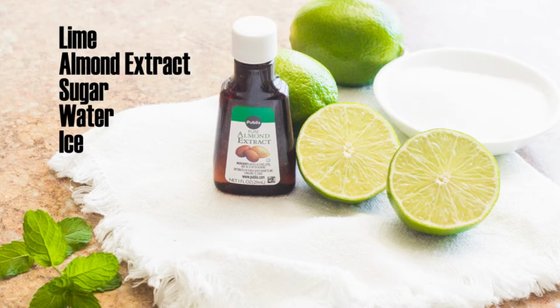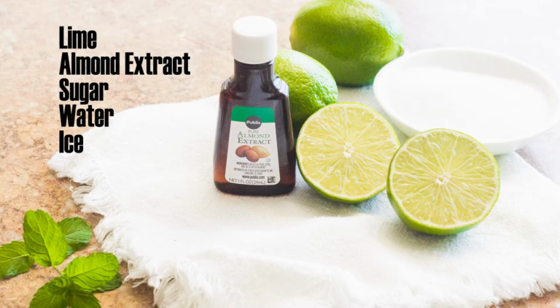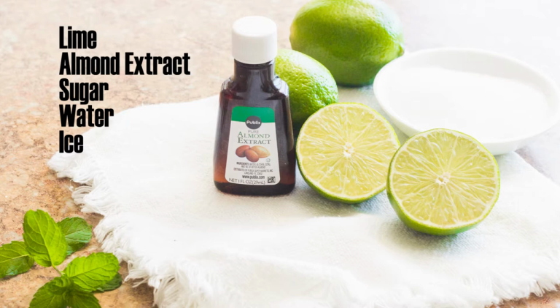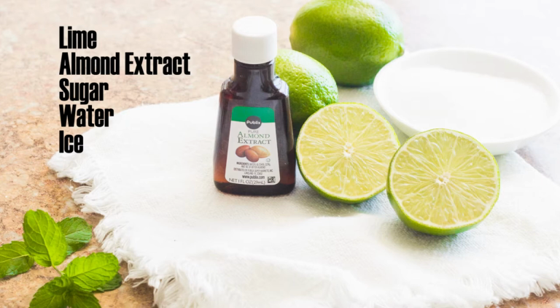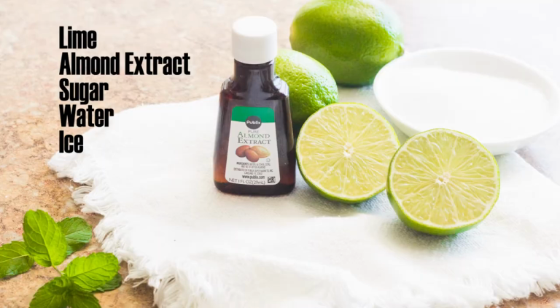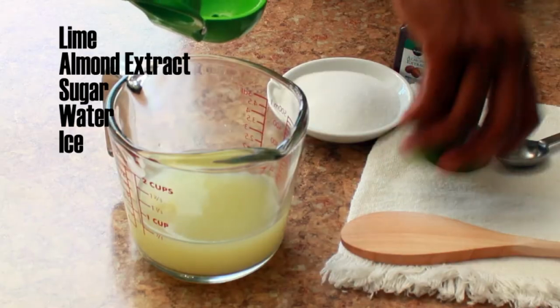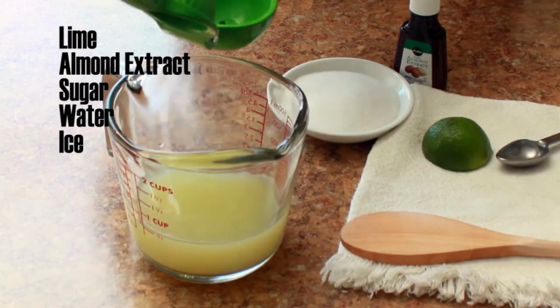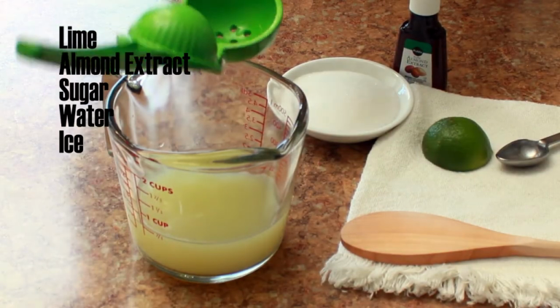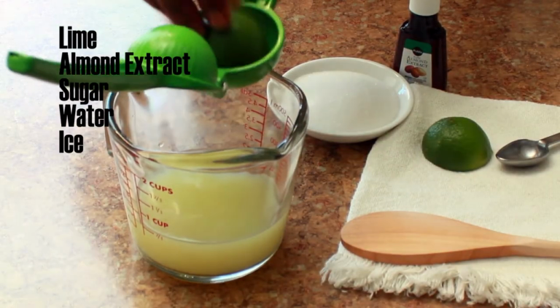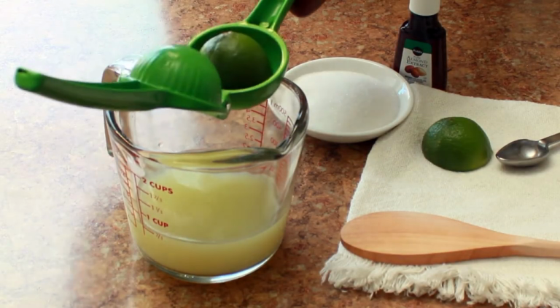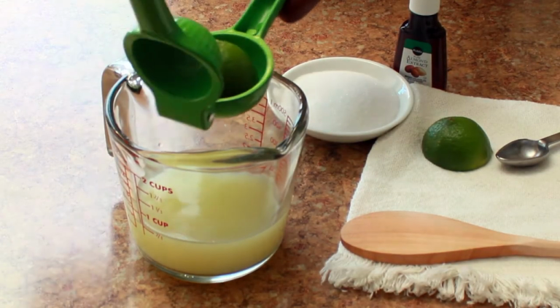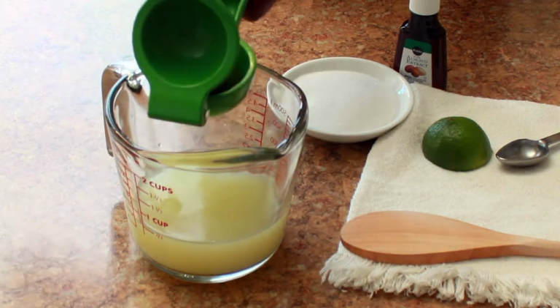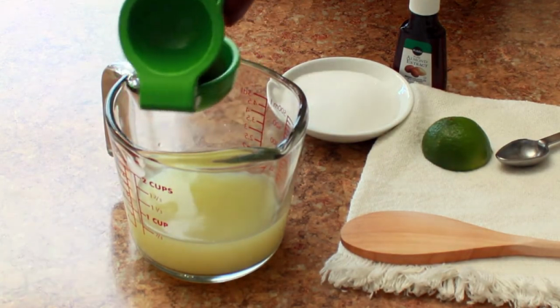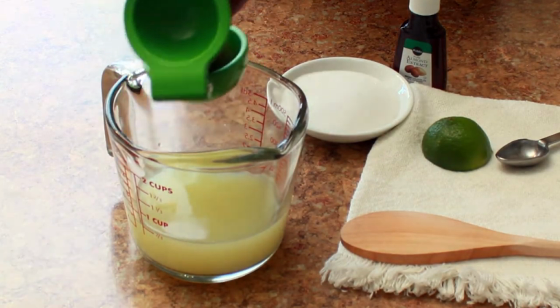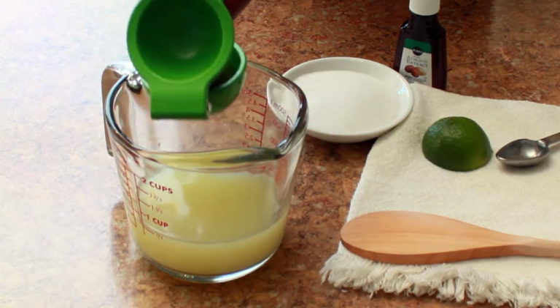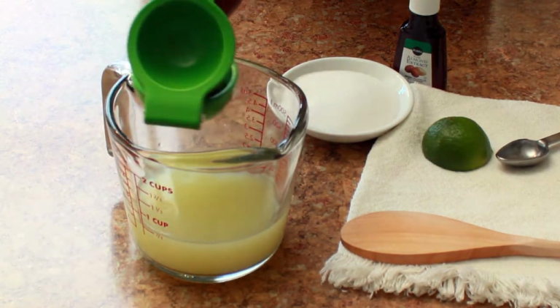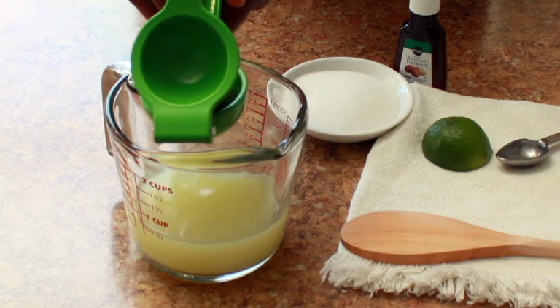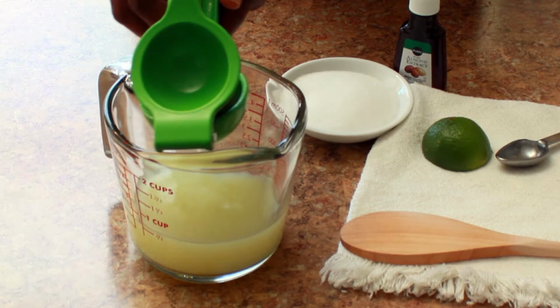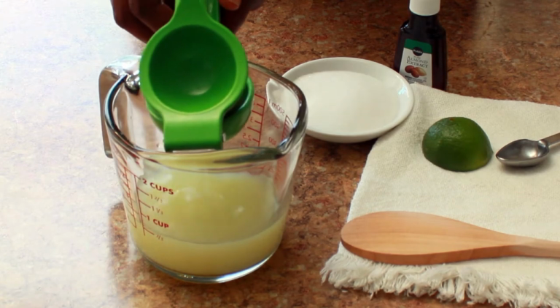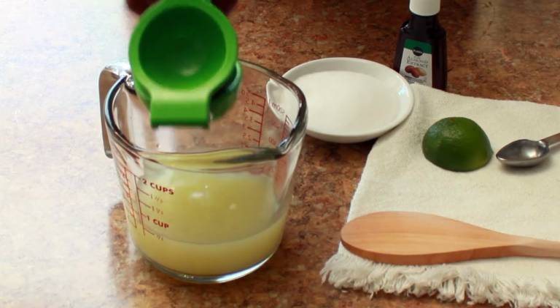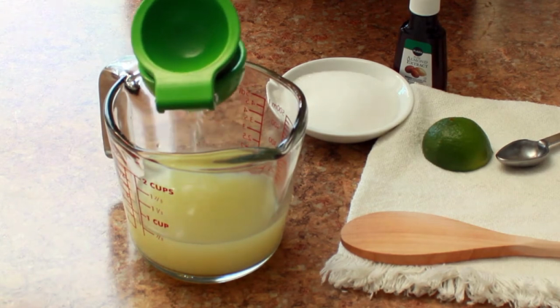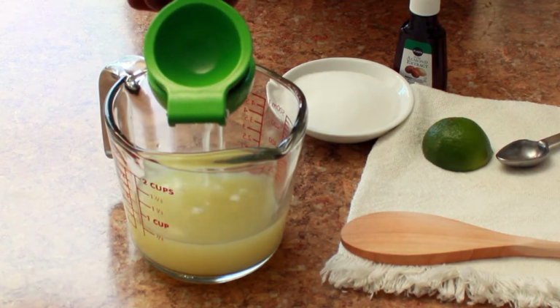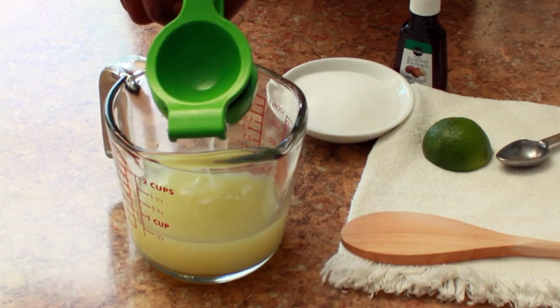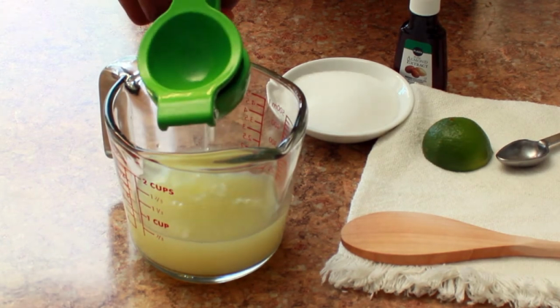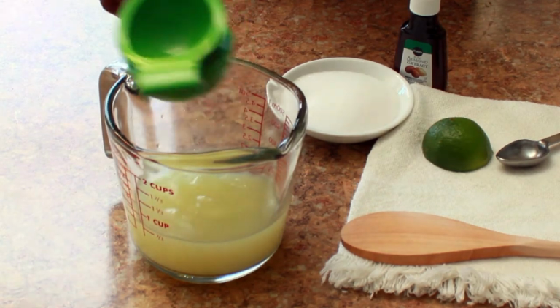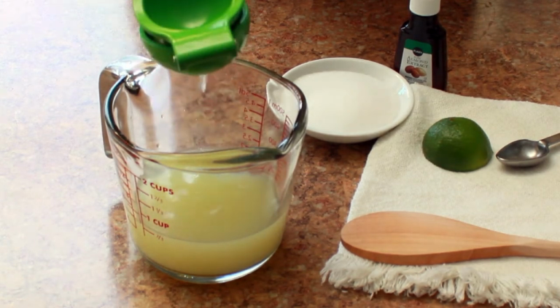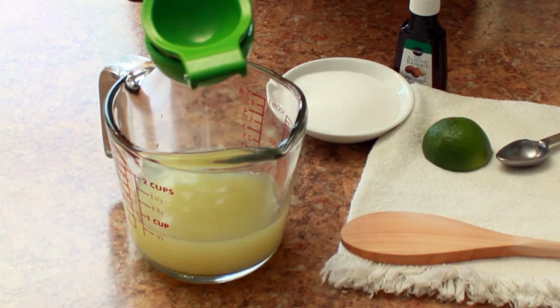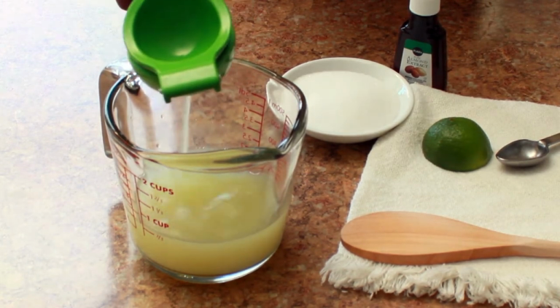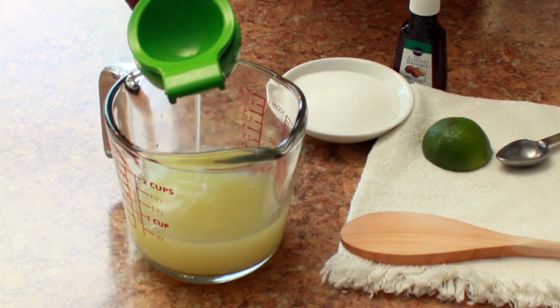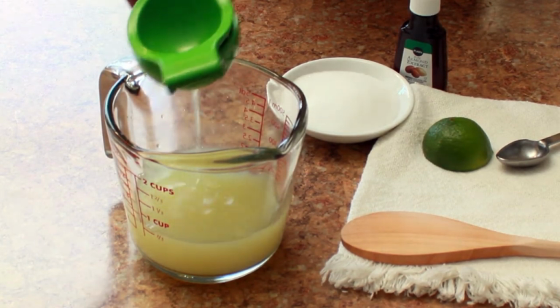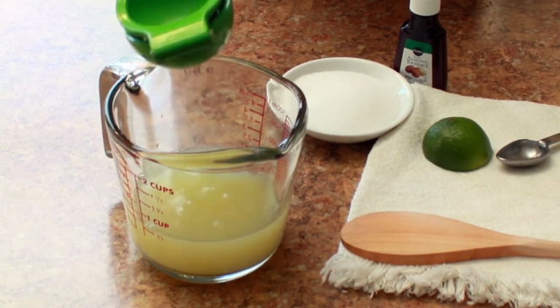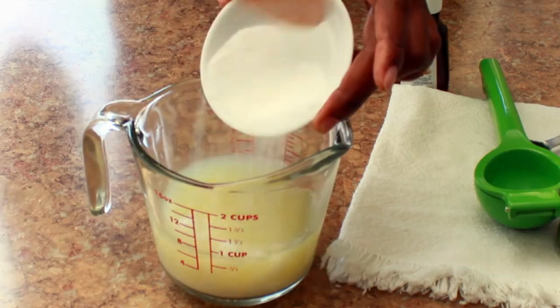For one cup of freshly squeezed lime juice, I'm using about two cups of water, but you can use up to four cups of water, half a cup of sugar, and one teaspoon of almond extract.